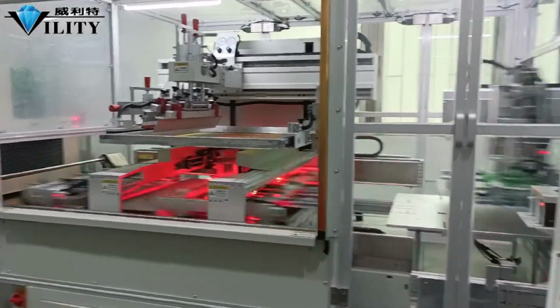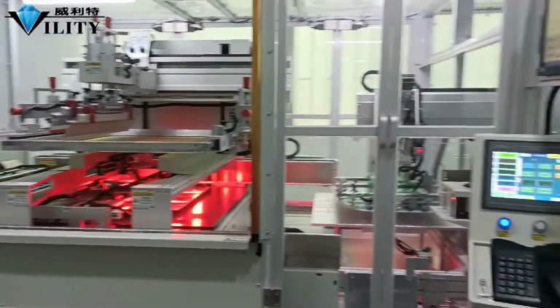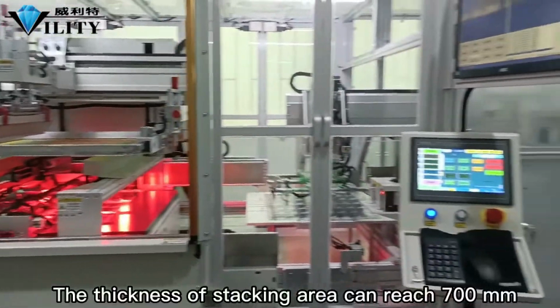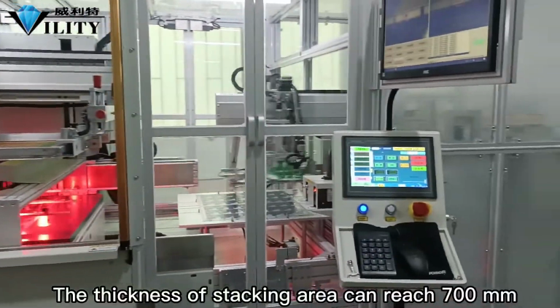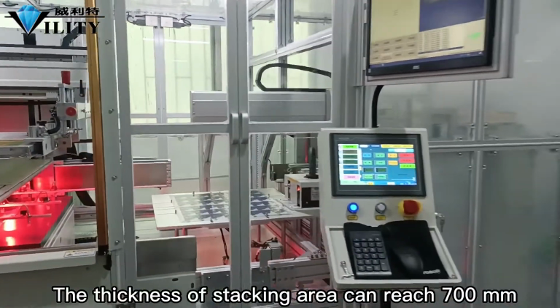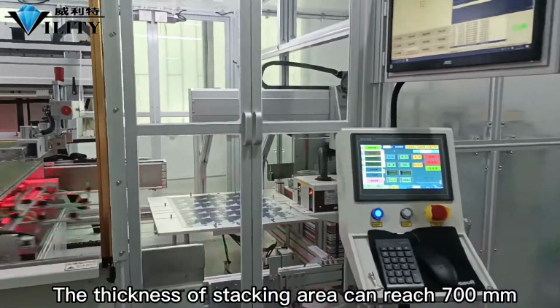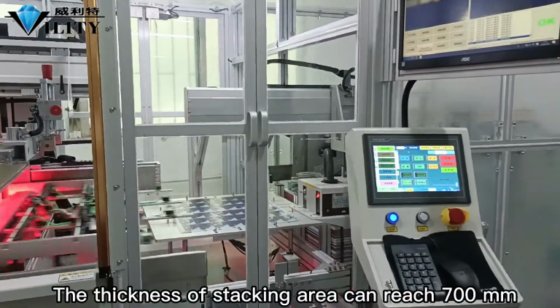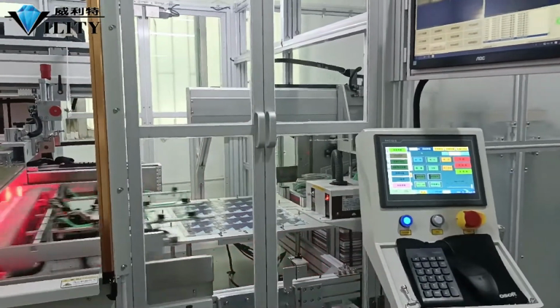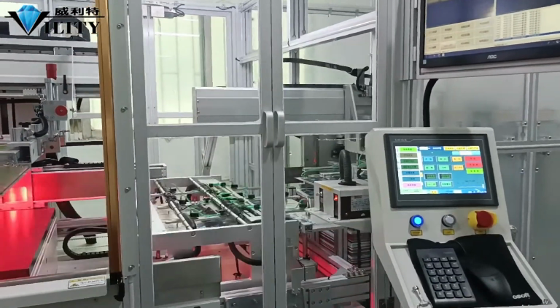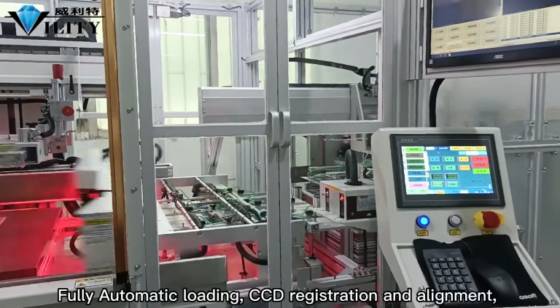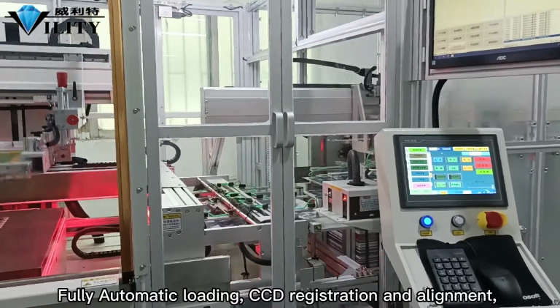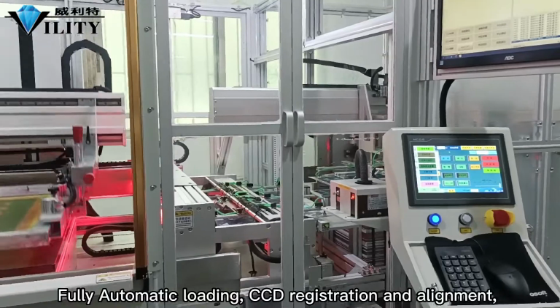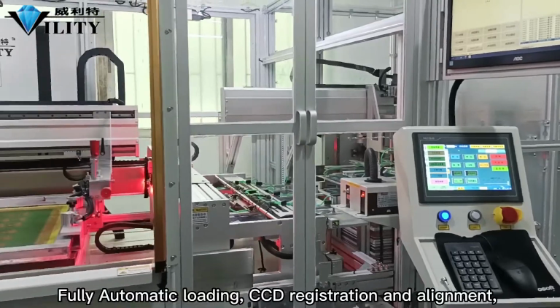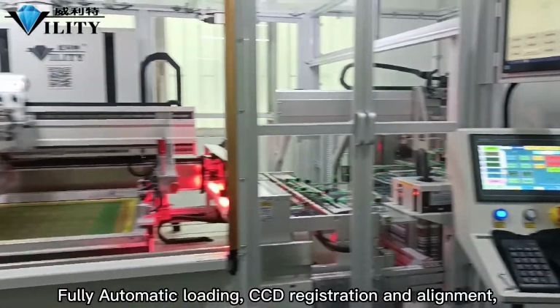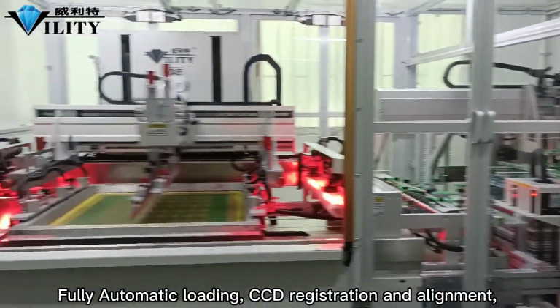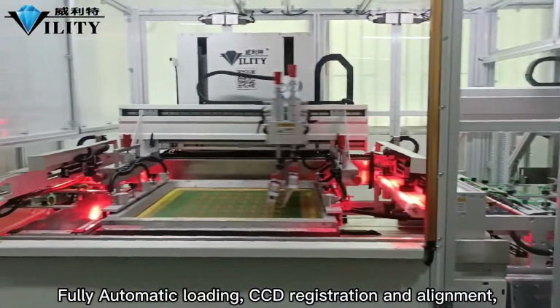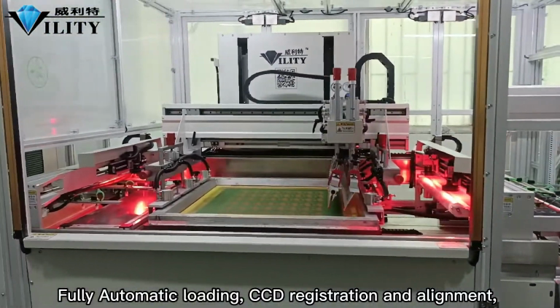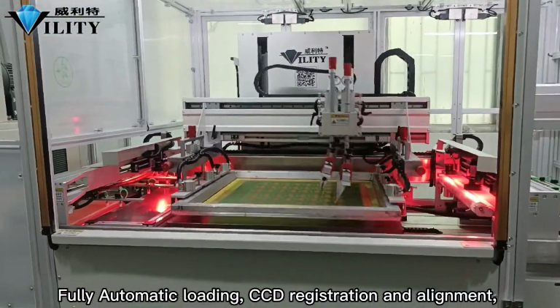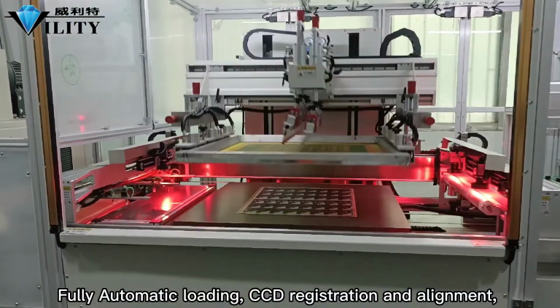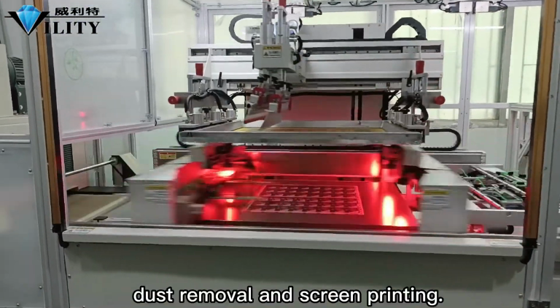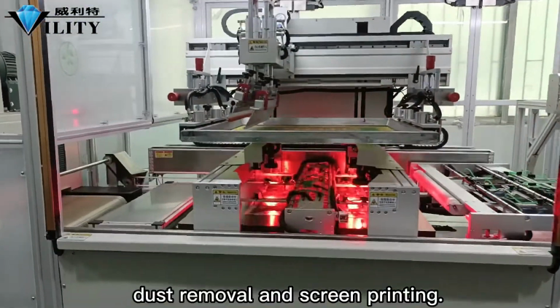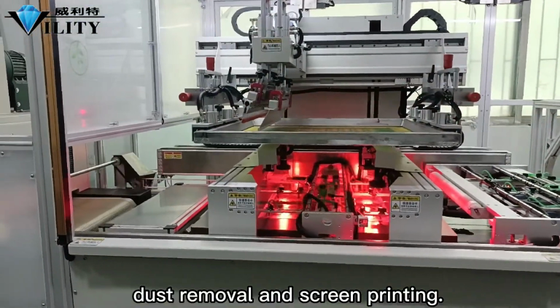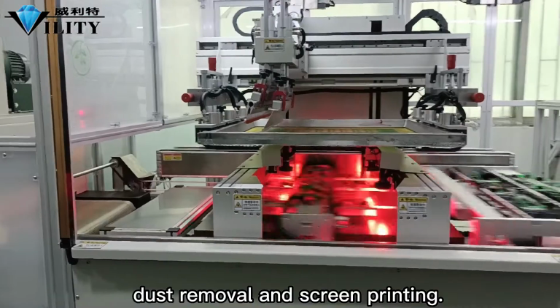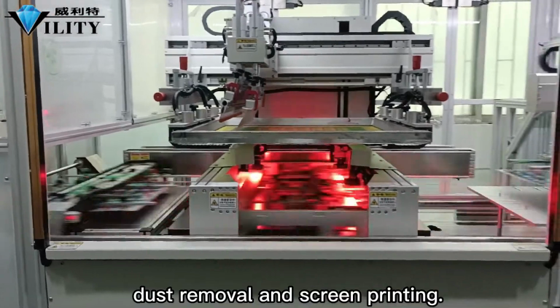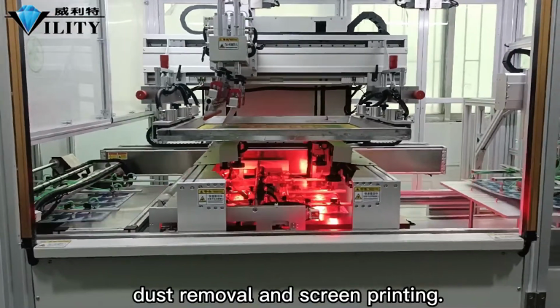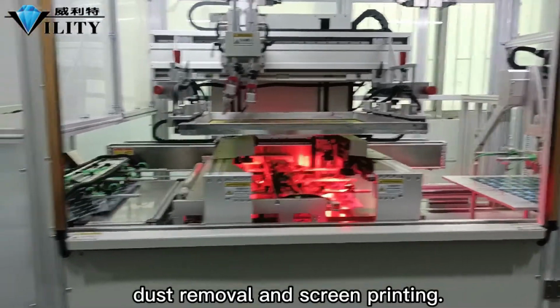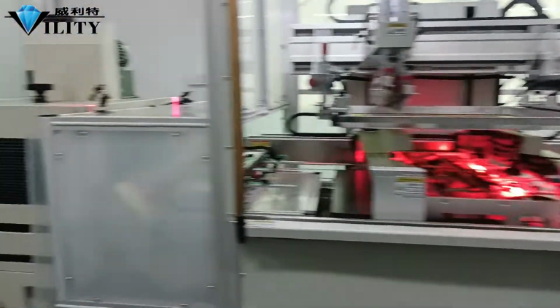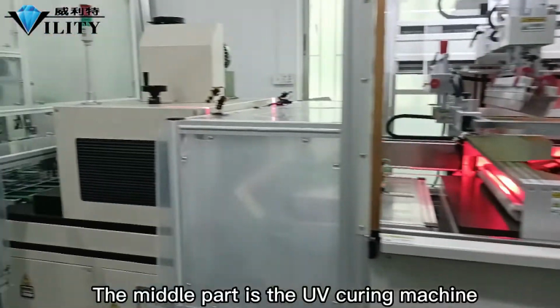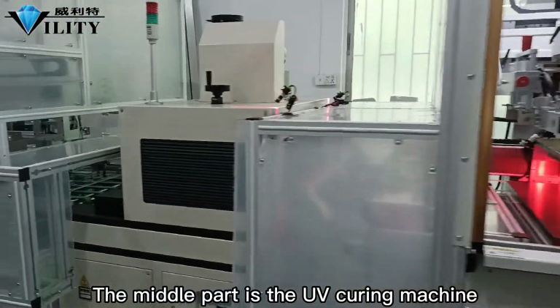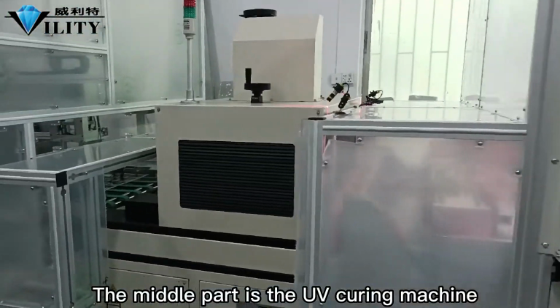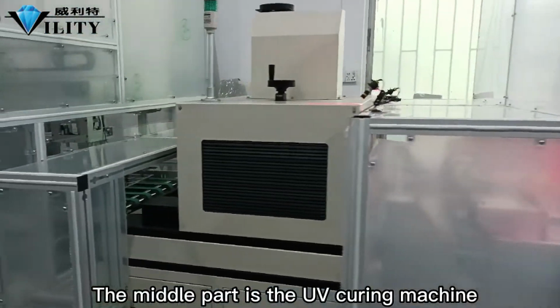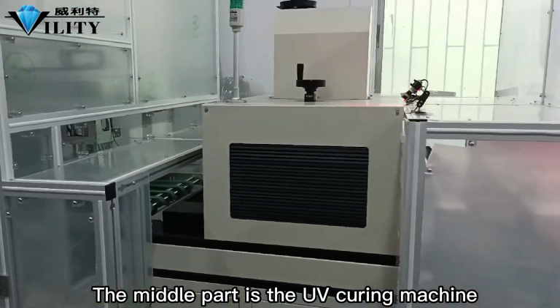The thickness of the stacking area can reach 700 mm. It features fully automatic loading, CCD registration and alignment, dust removal, and screen printing. The middle part is the UV curing machine.